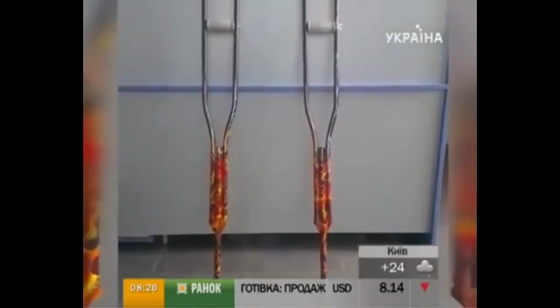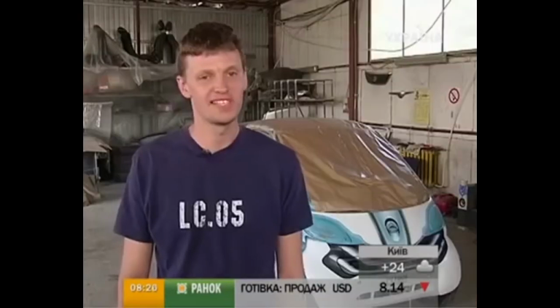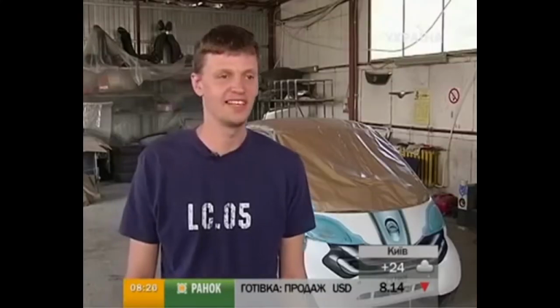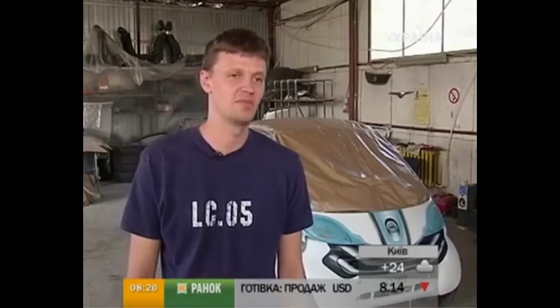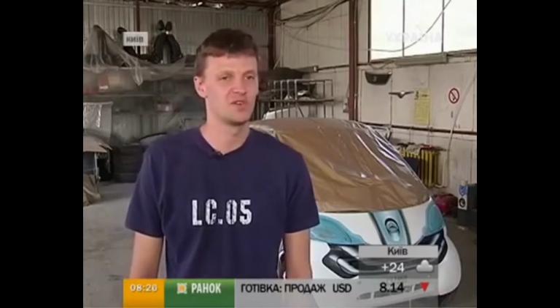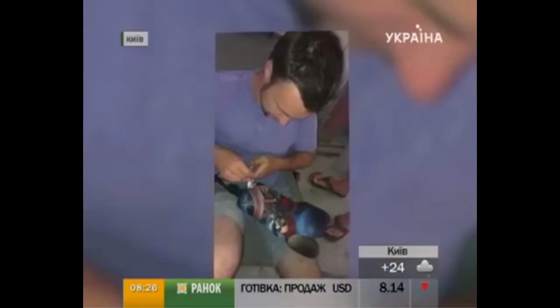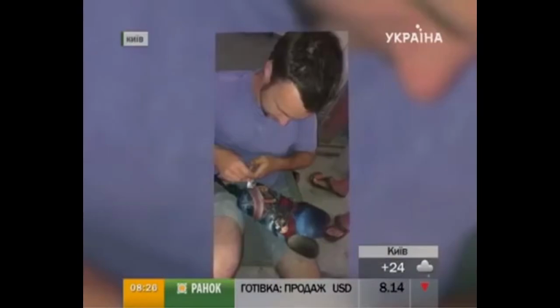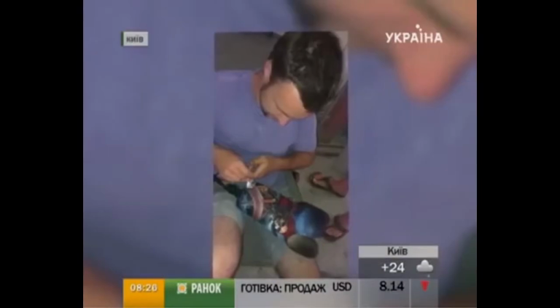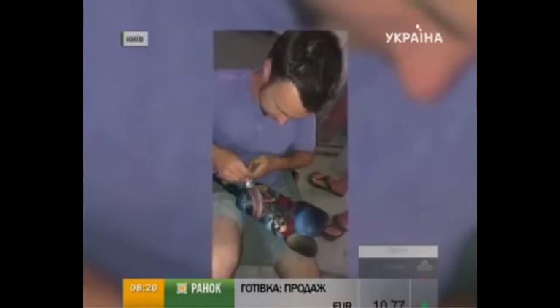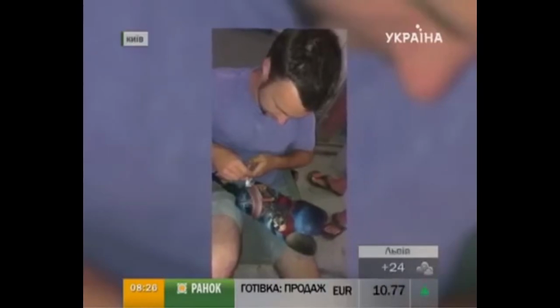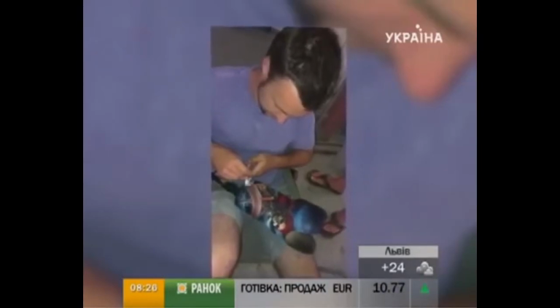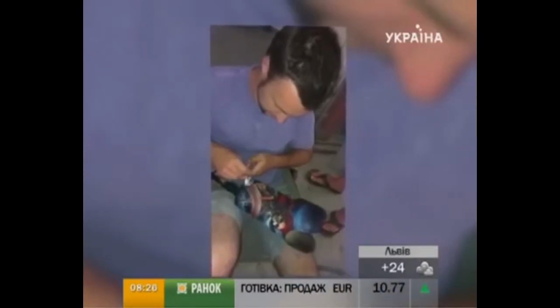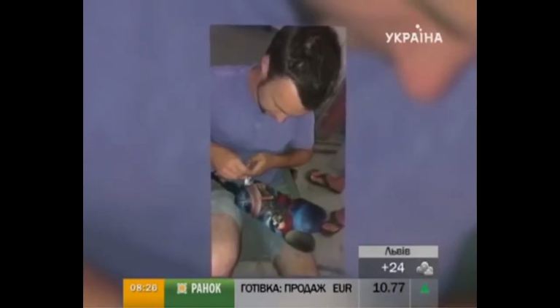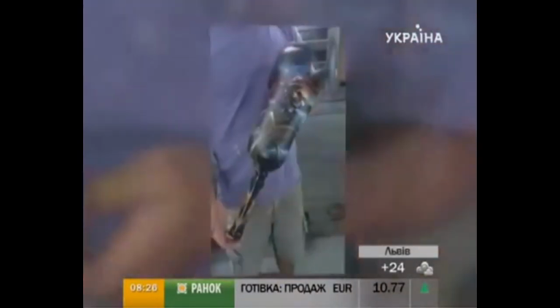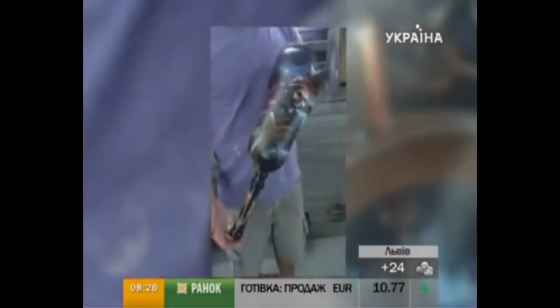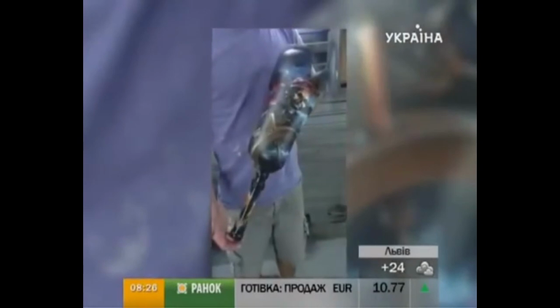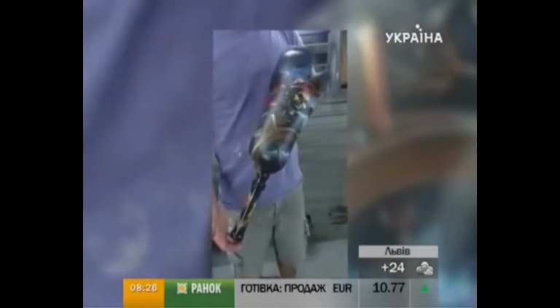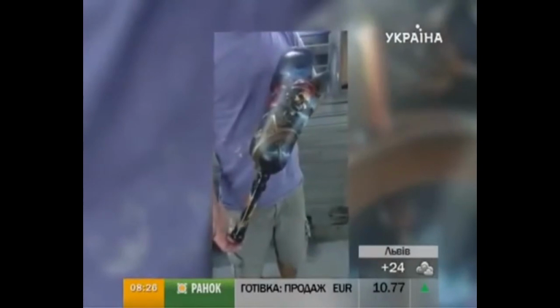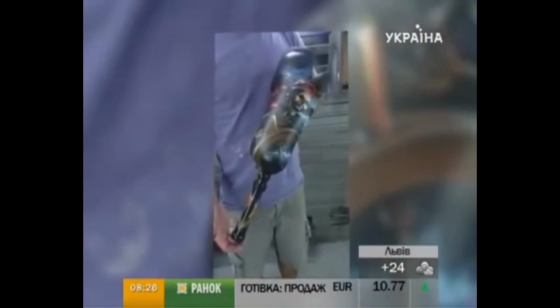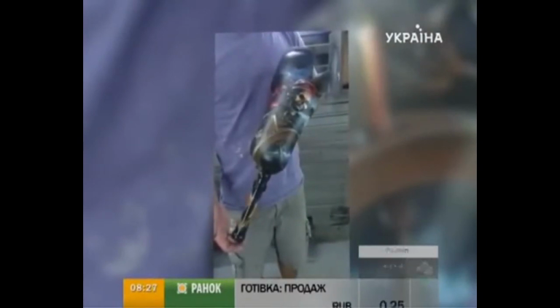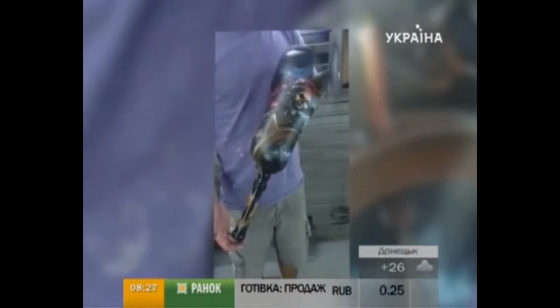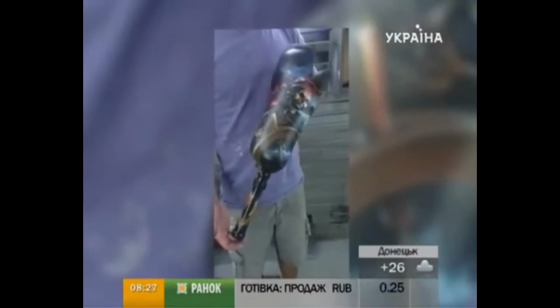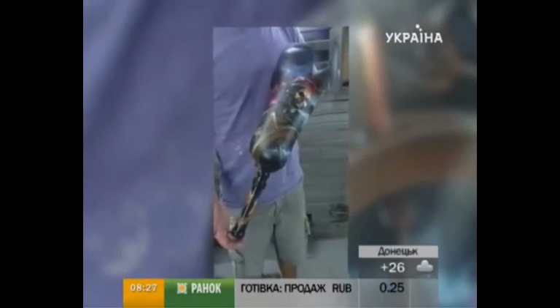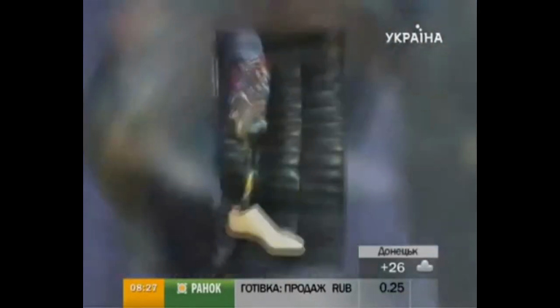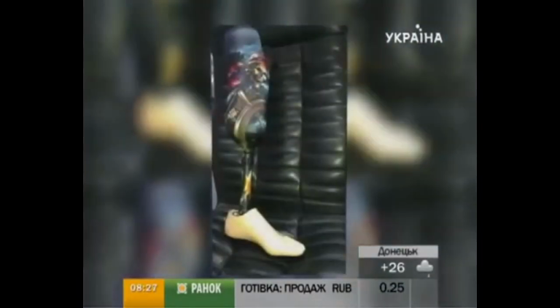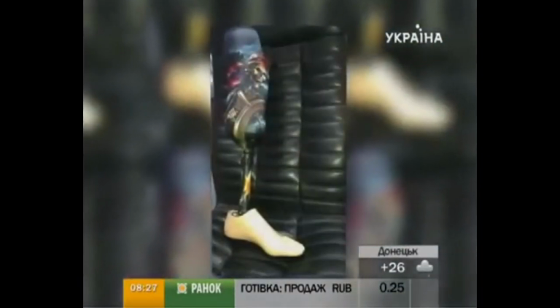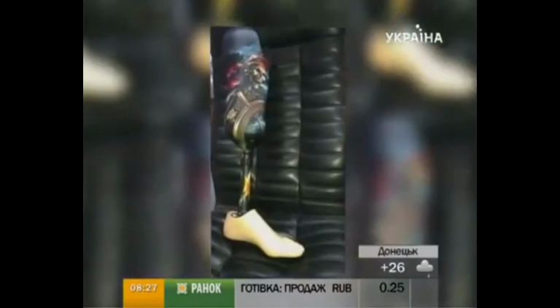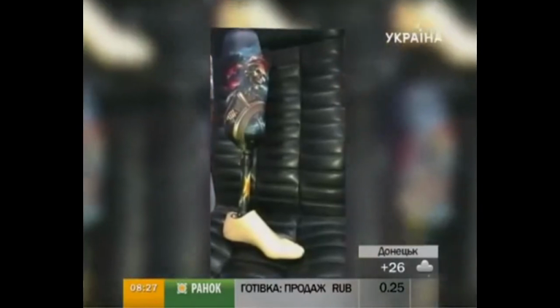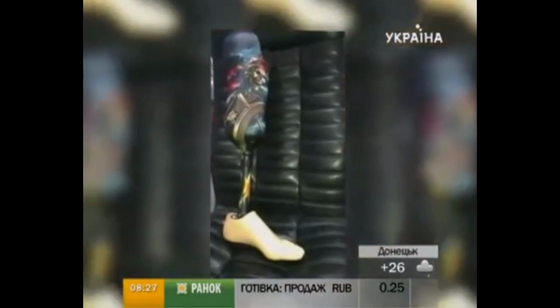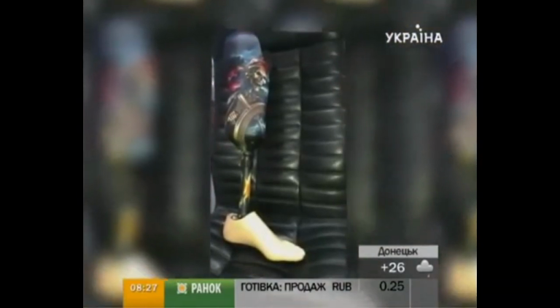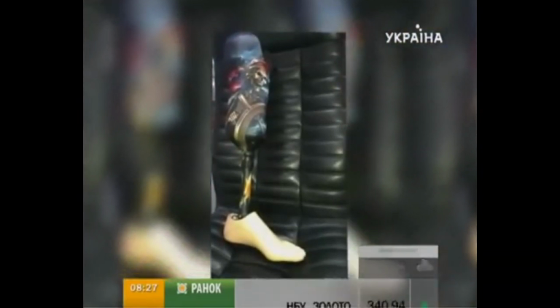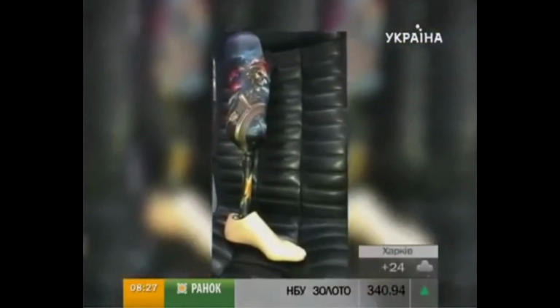Another client called saying they had a very unusual order. Their friend did not have a leg and they had an artificial one for him, which they wanted to bring to us so we could paint on it. We did something very exclusive for them — they chose a pirate theme.